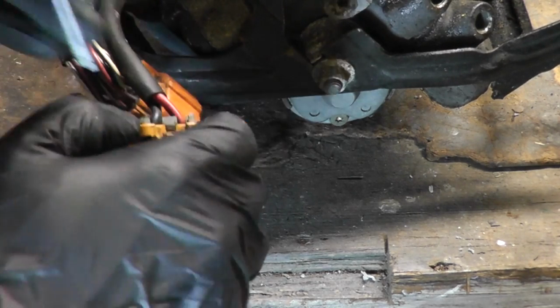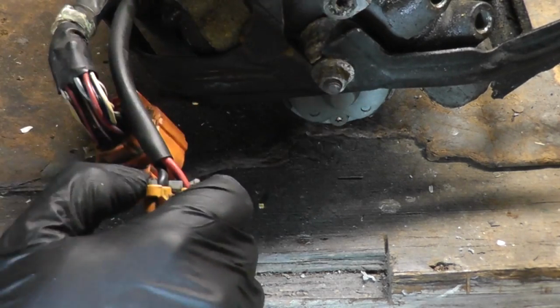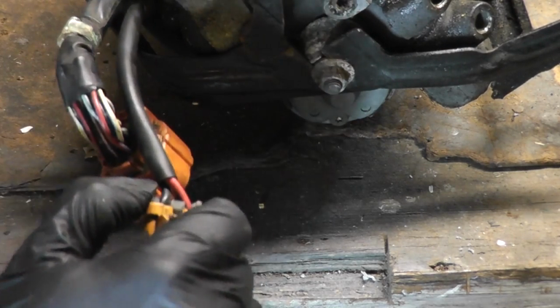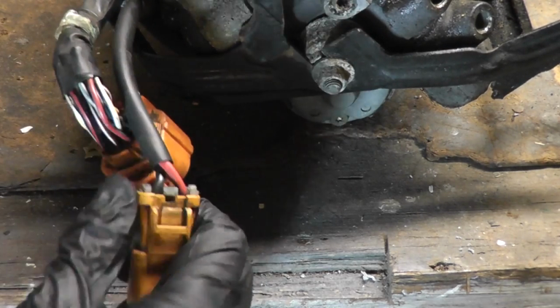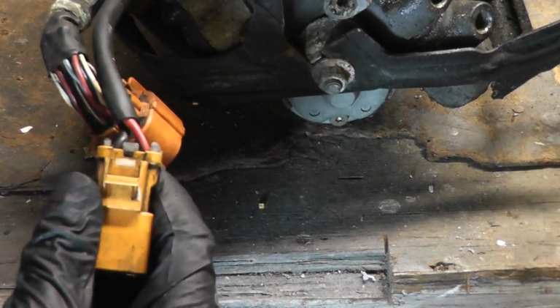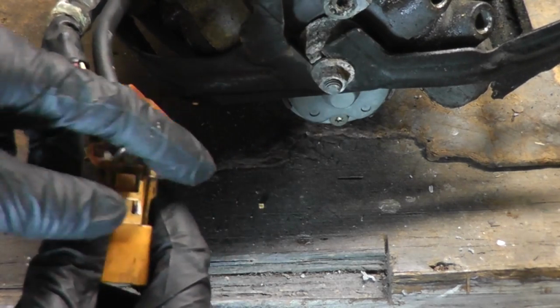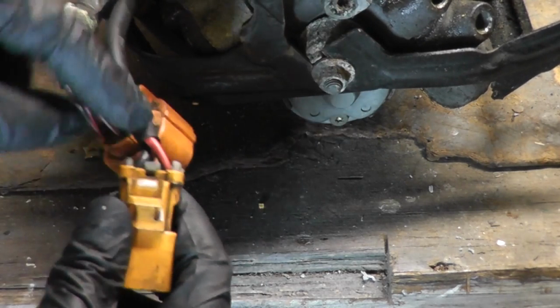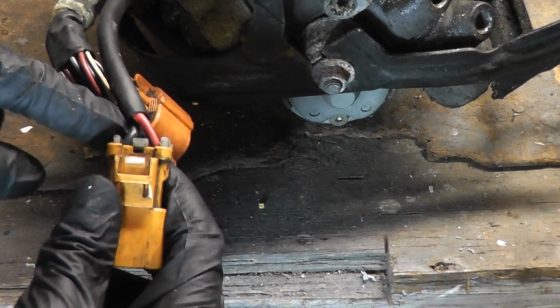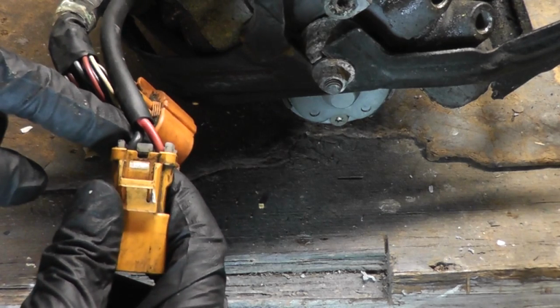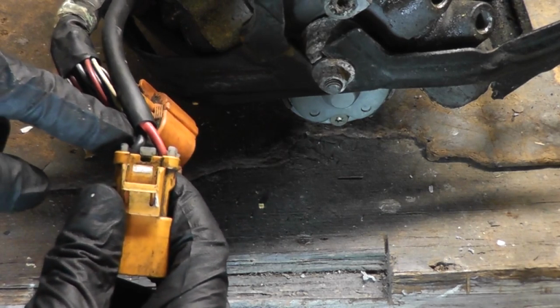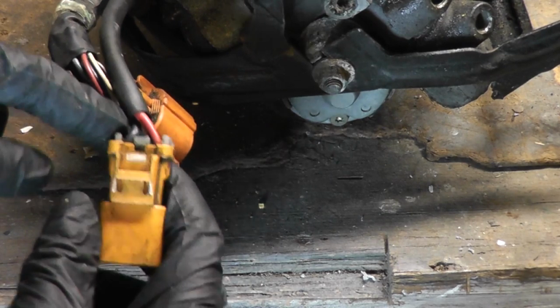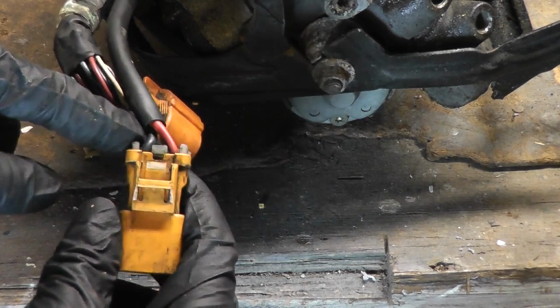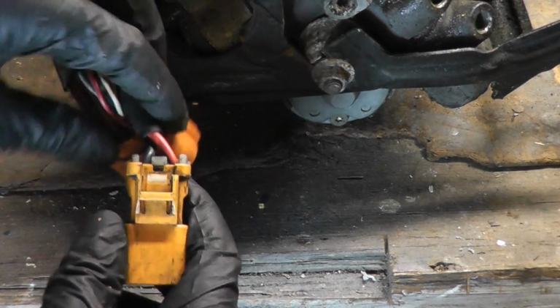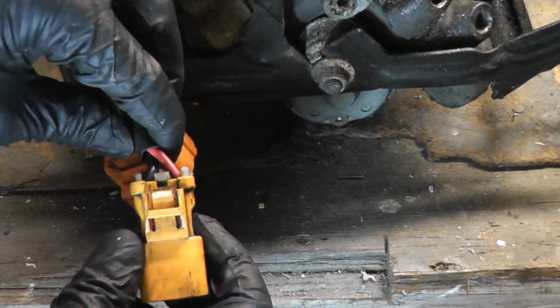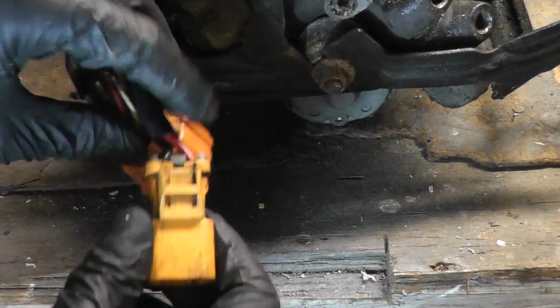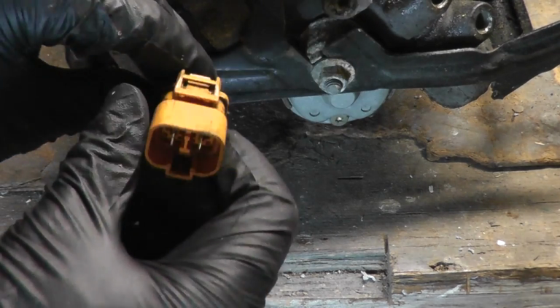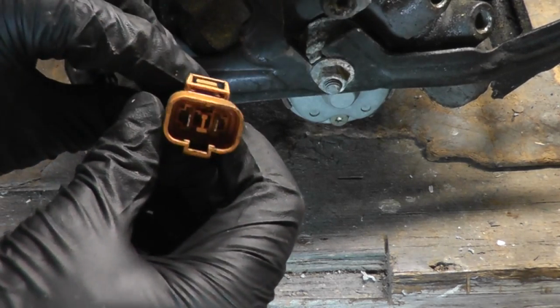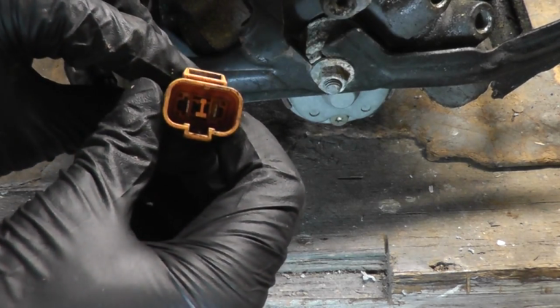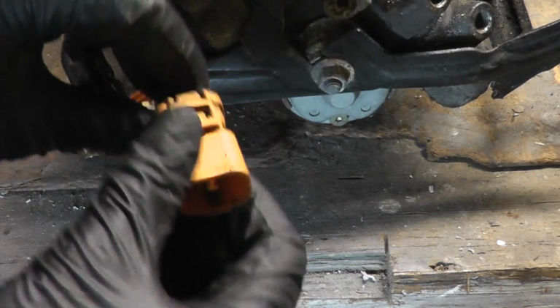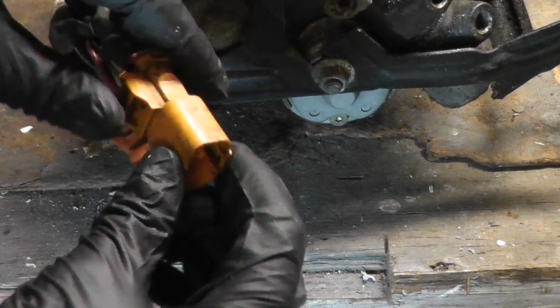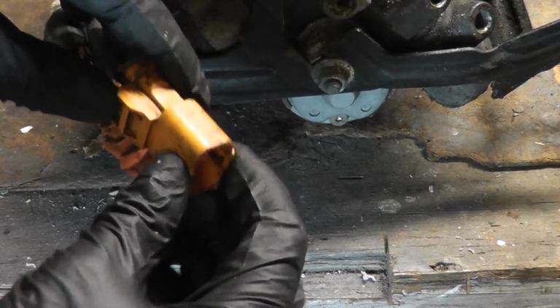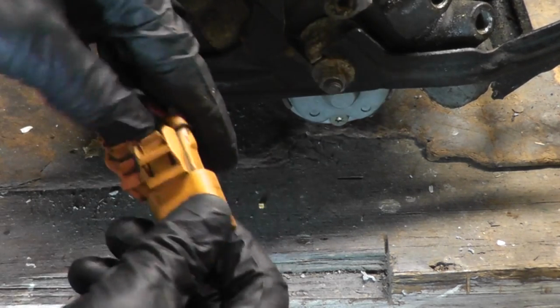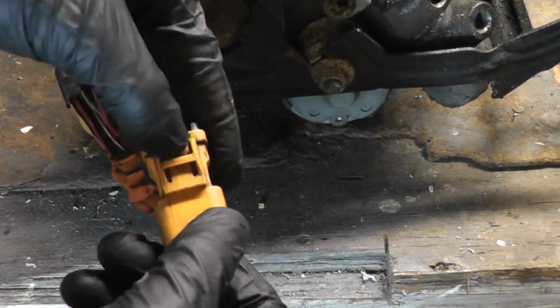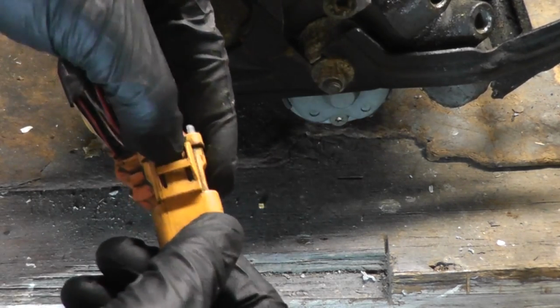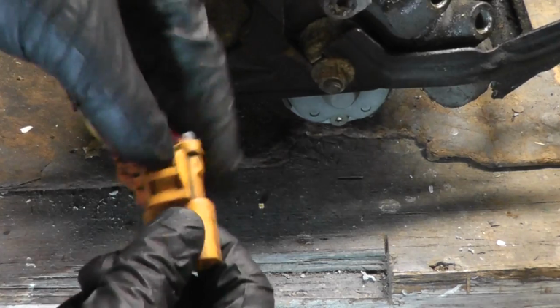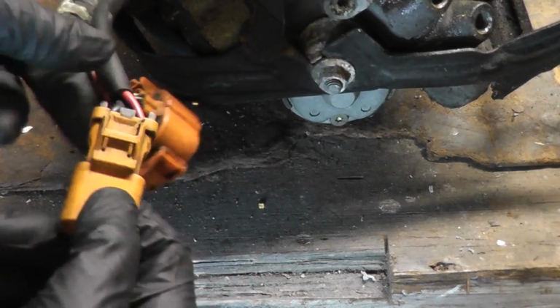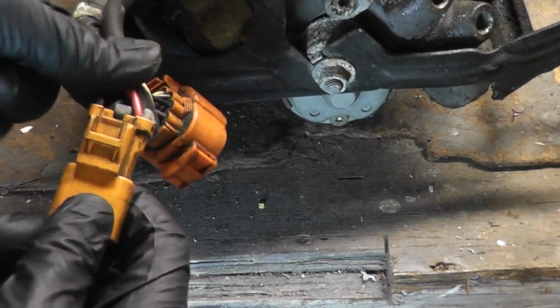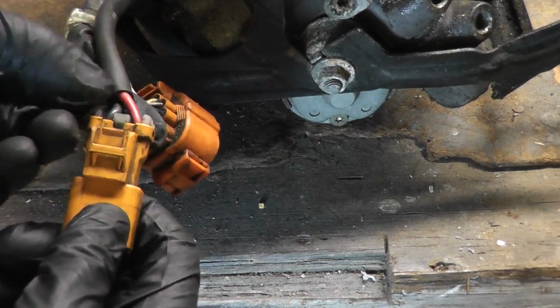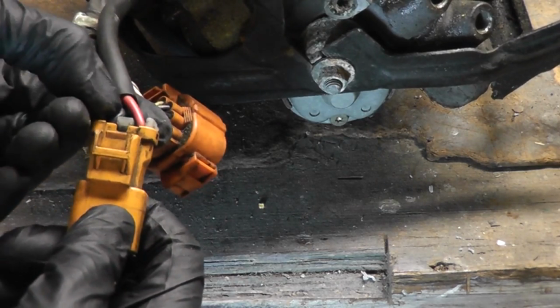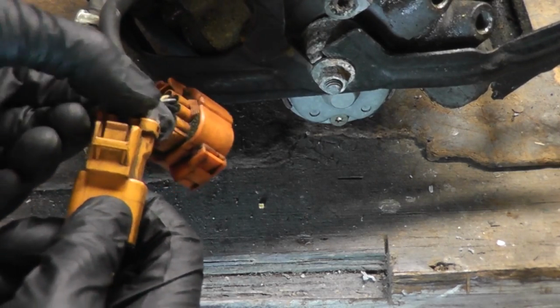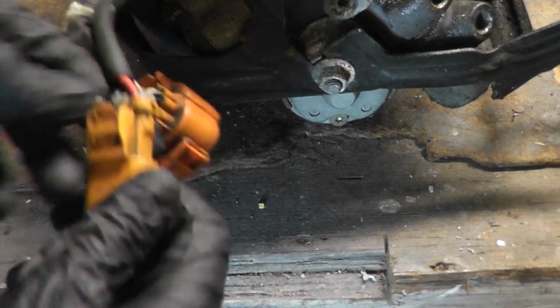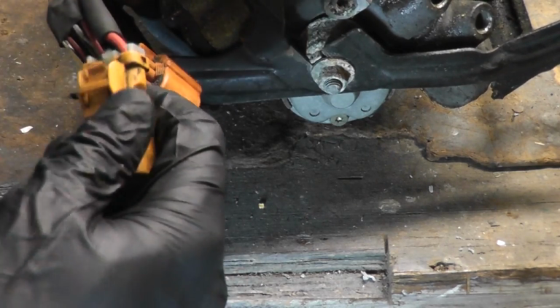Now we just have to repeat the same process with the other connector and swap it over onto these terminals. It's critical that you put the wires in the same place on the new harness, so be sure to take note: with the squeeze tab facing up, black on the left, red on the right.